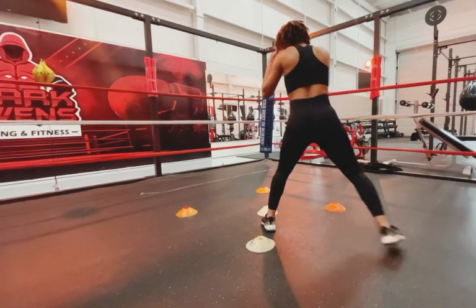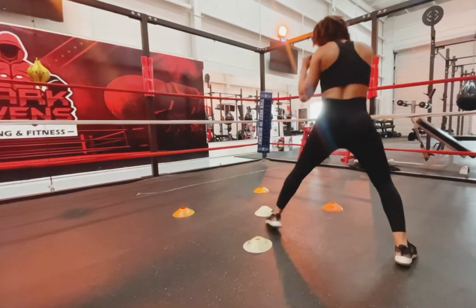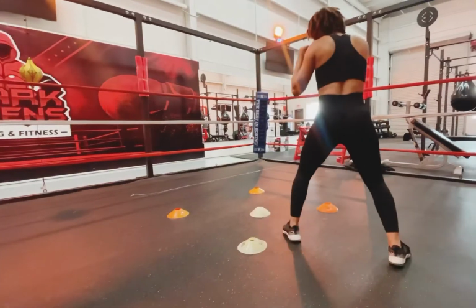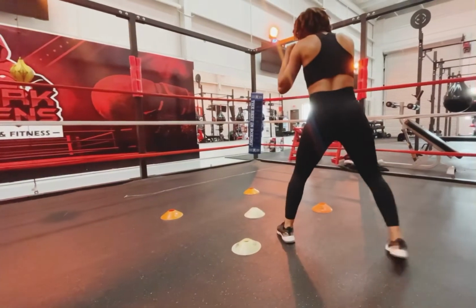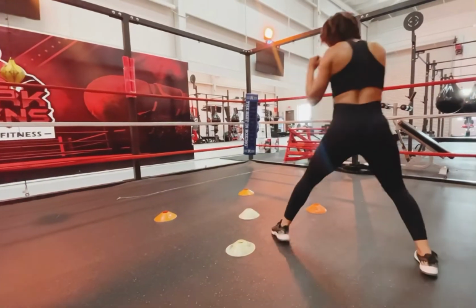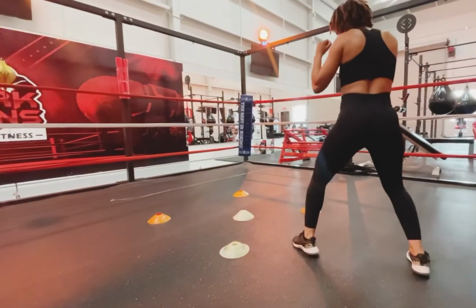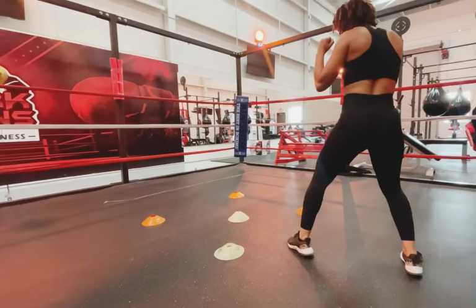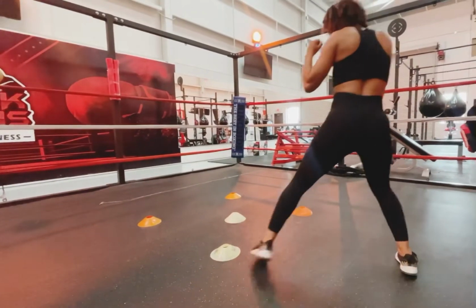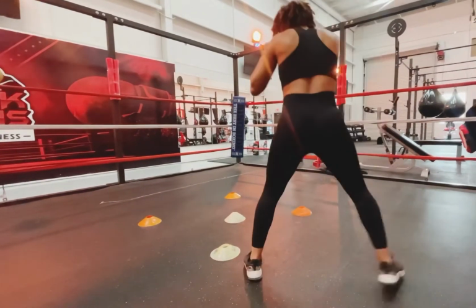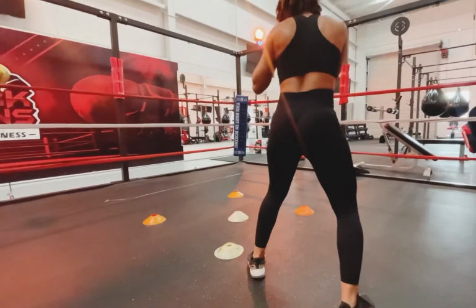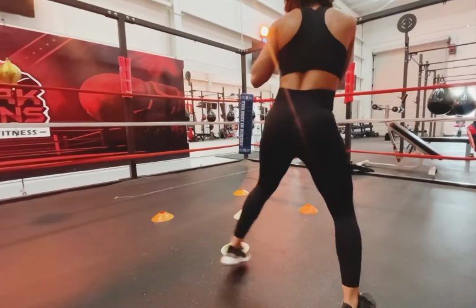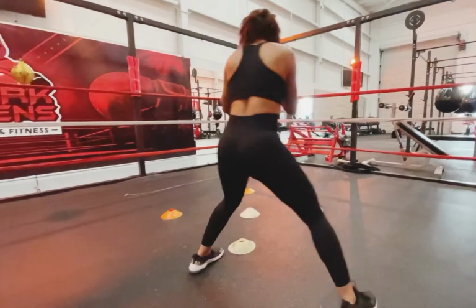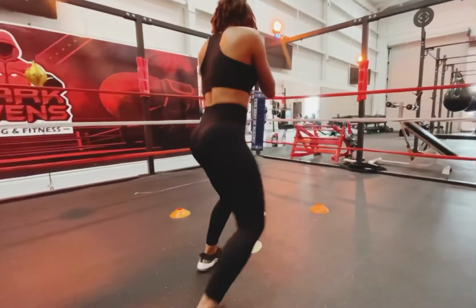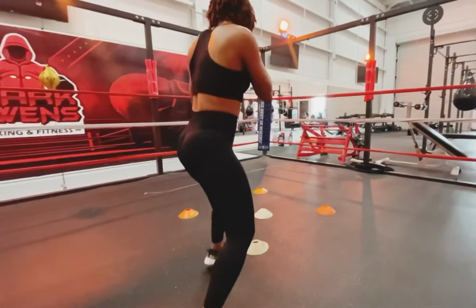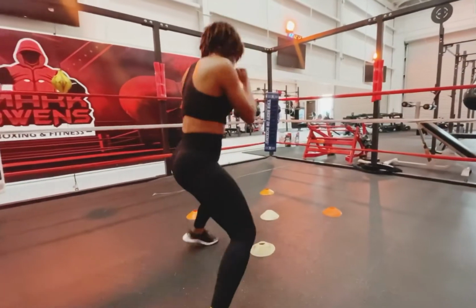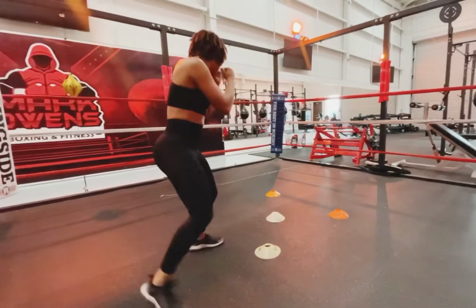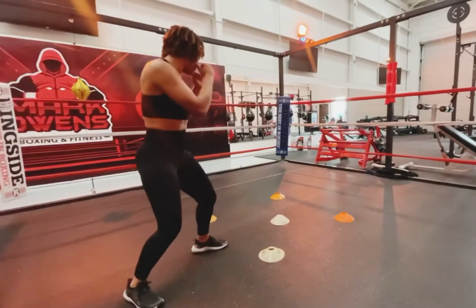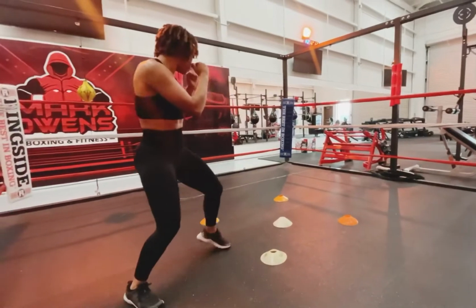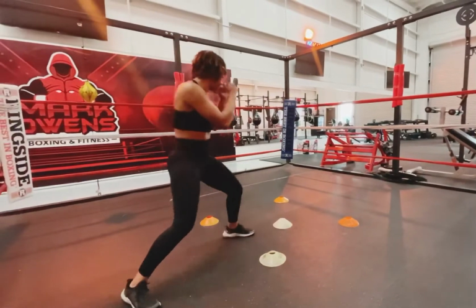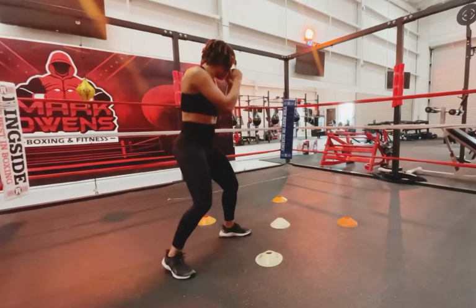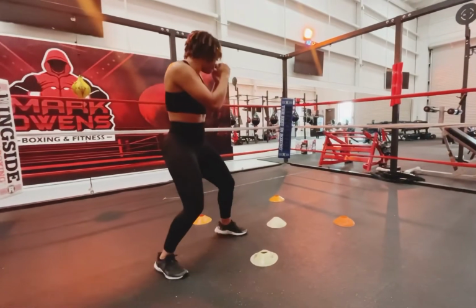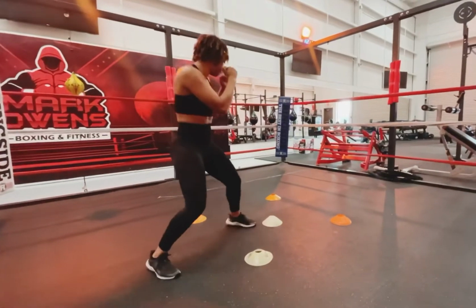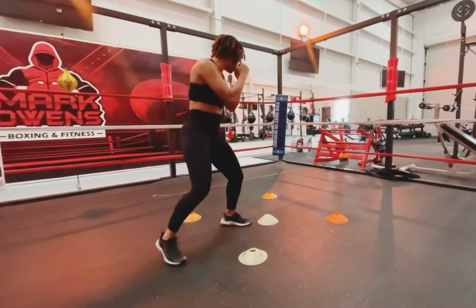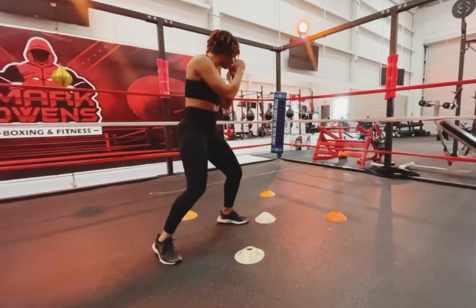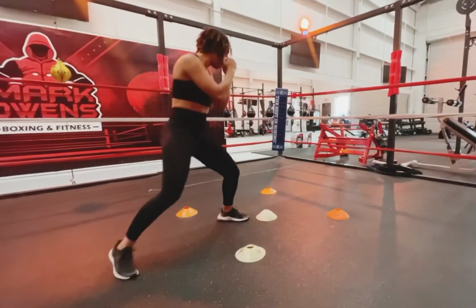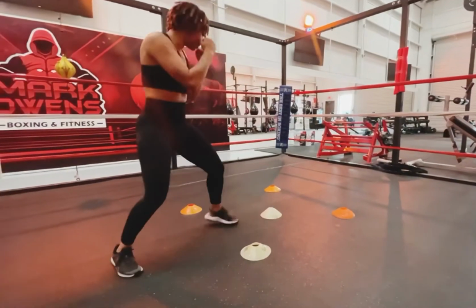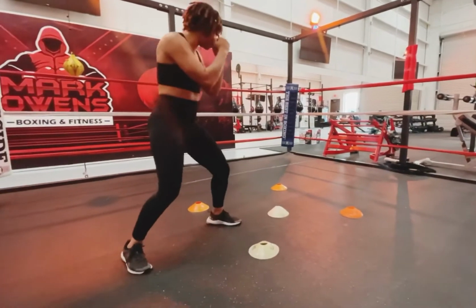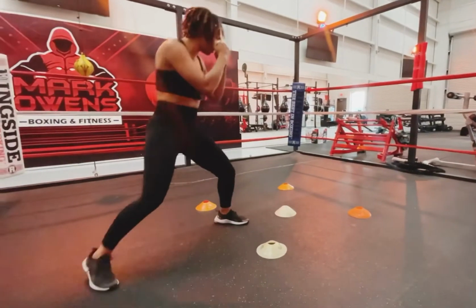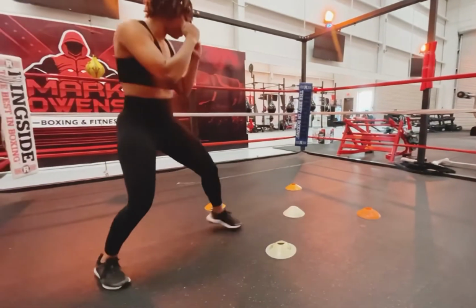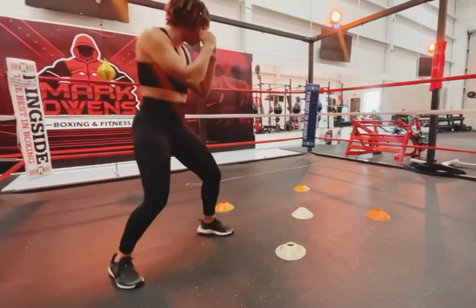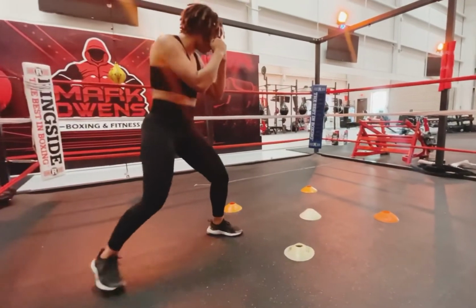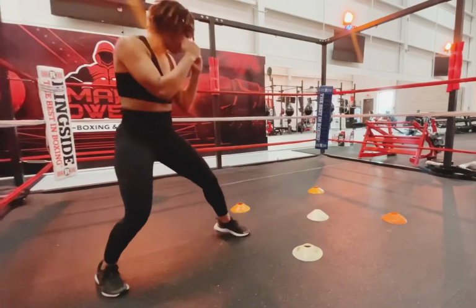You're going in and out around the cones. If you're going to the left, you're stepping with your left foot first, following with the back. If you're going forward, you're stepping with the front foot first.